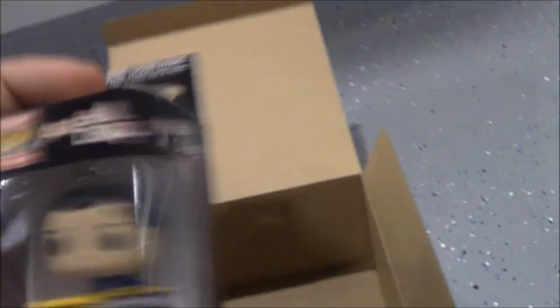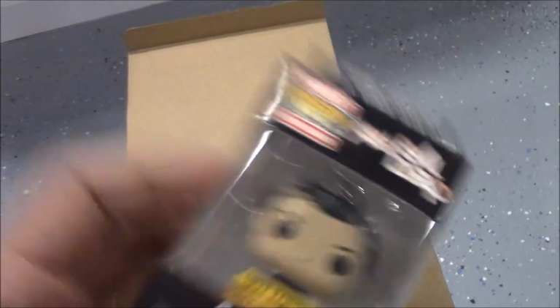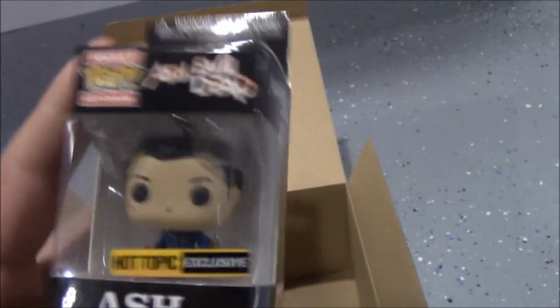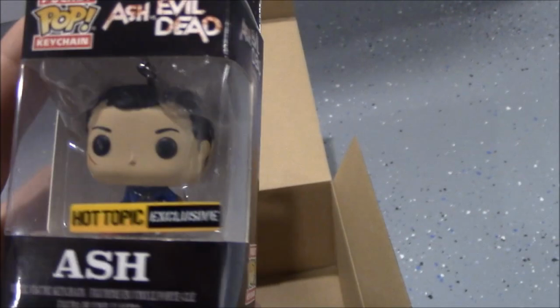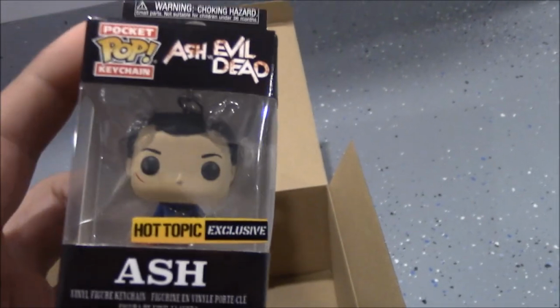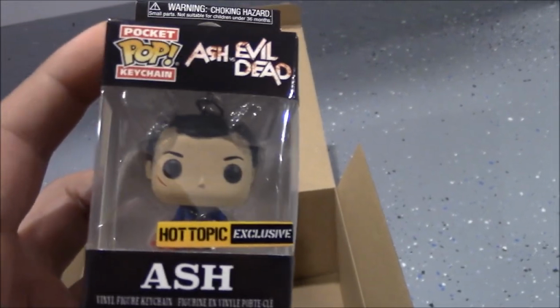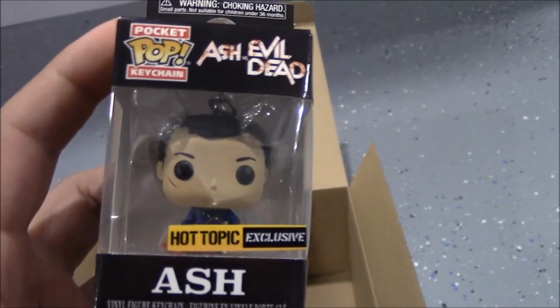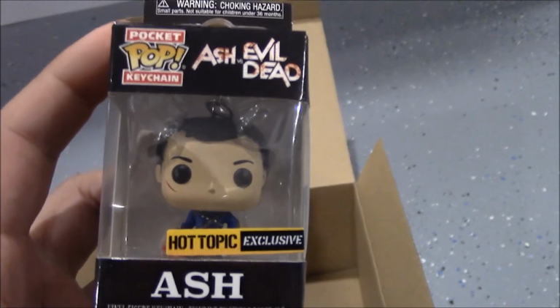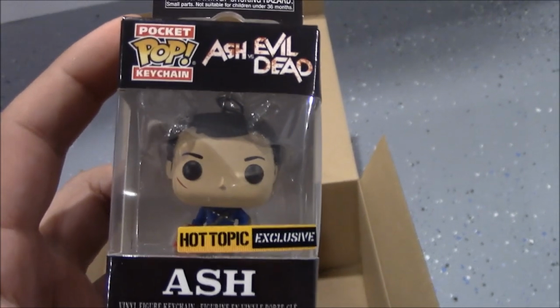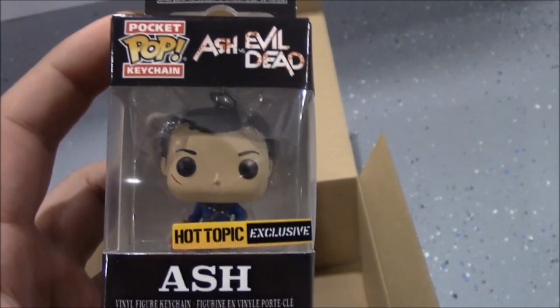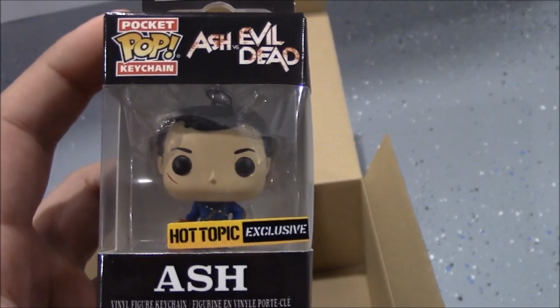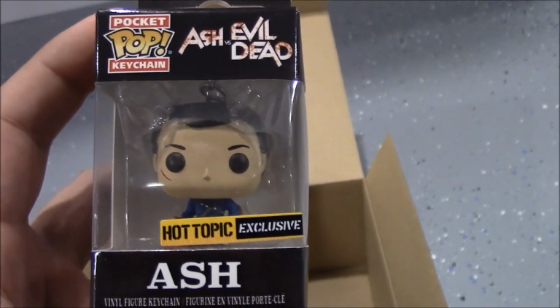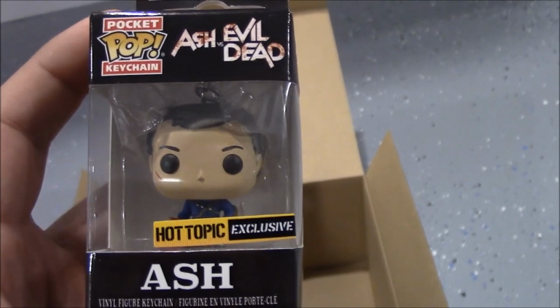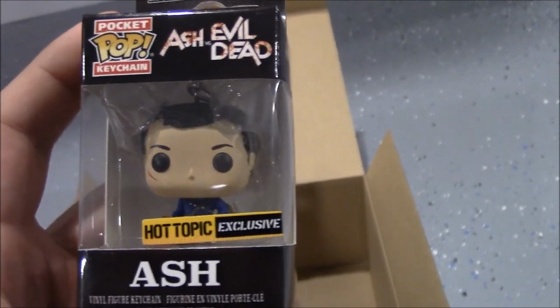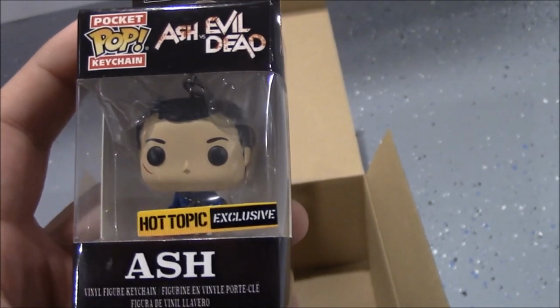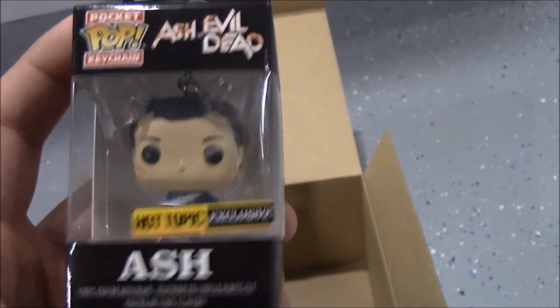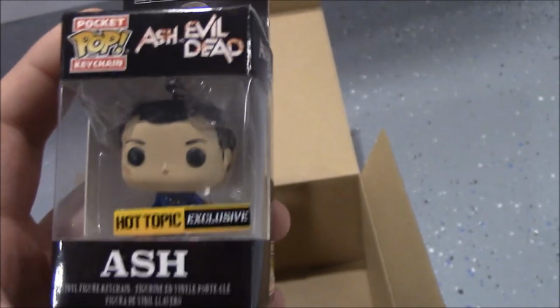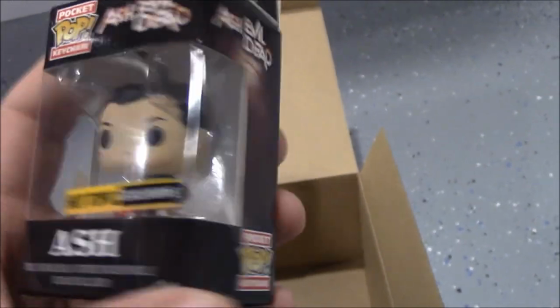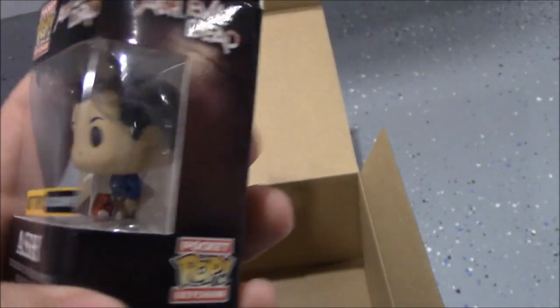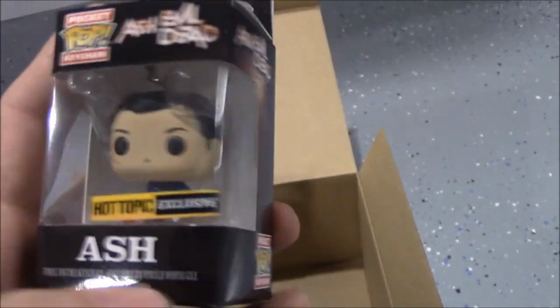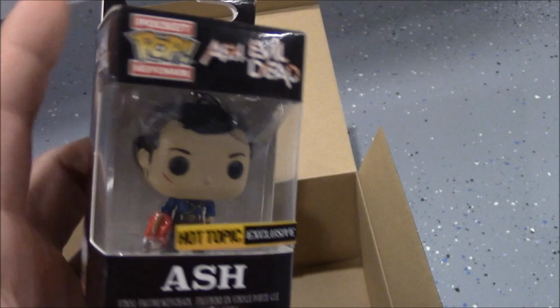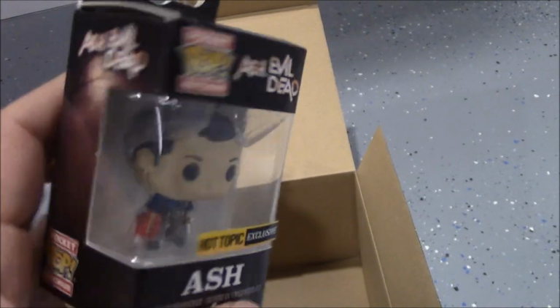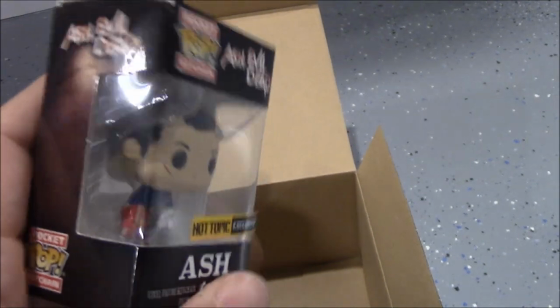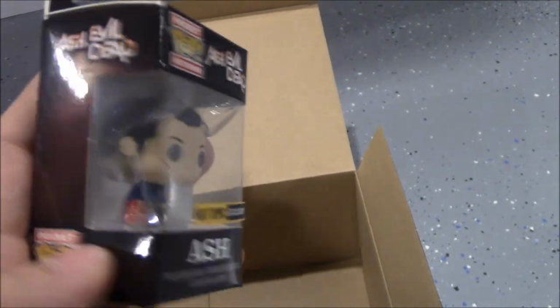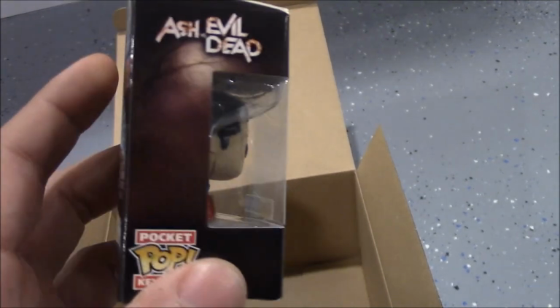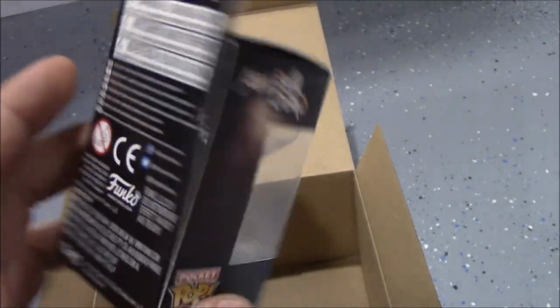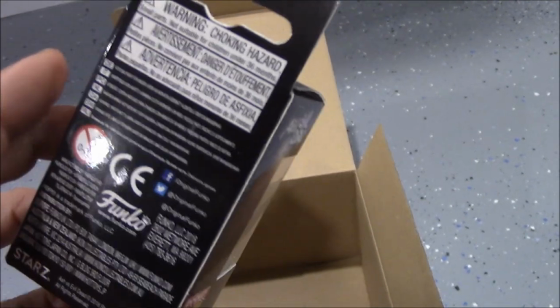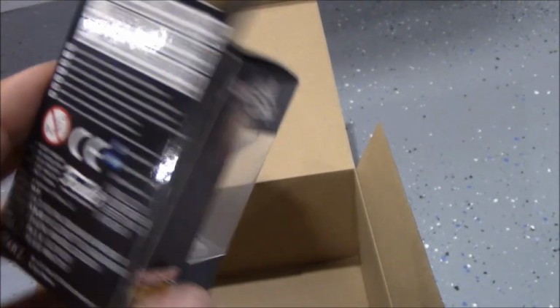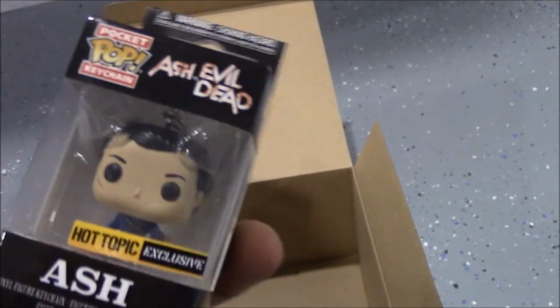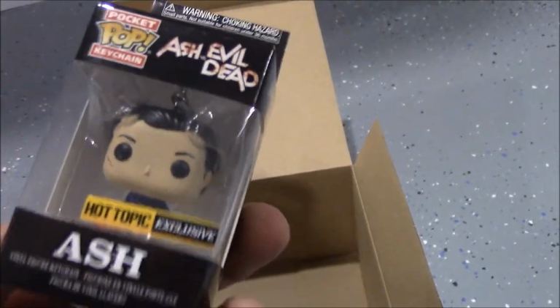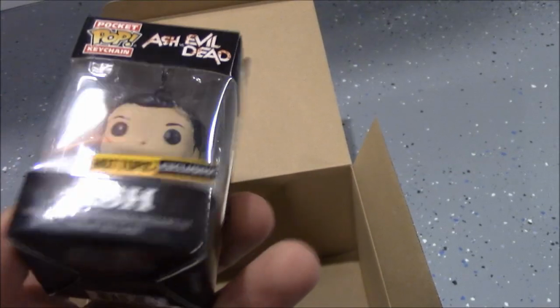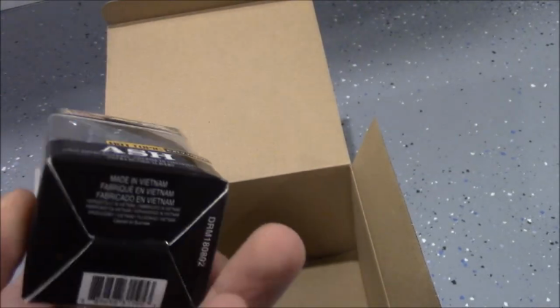You also get Ash from Evil Dead as a keychain. It says it's a Hot Topic exclusive. I don't collect the keychains or really know anything about them, so I'm not sure what I'll do with this.